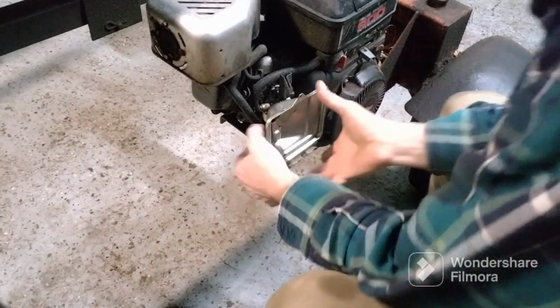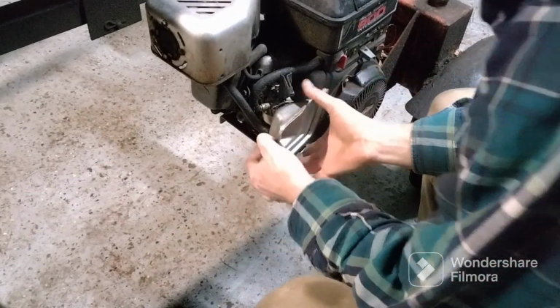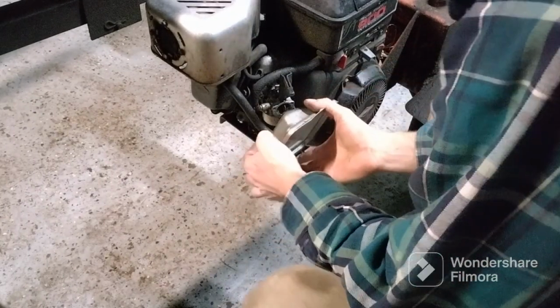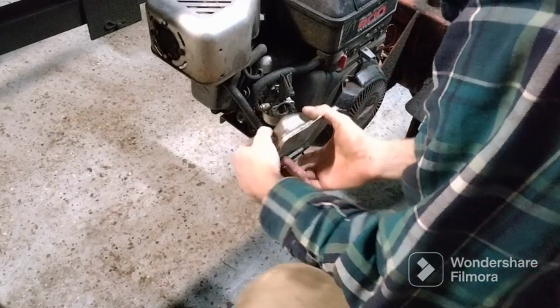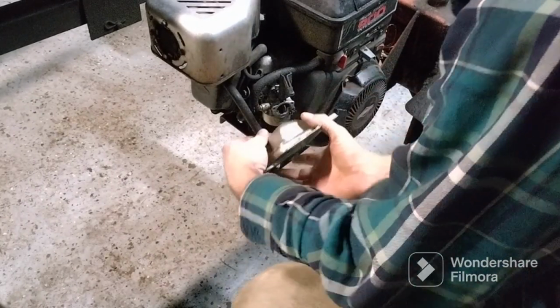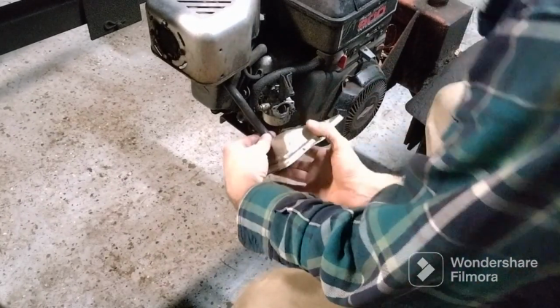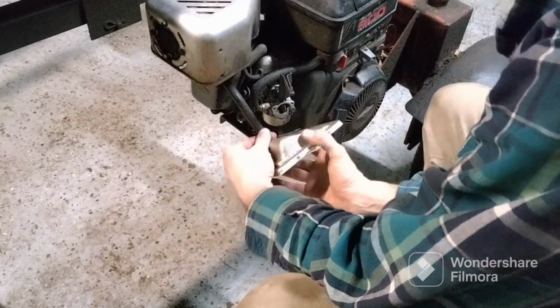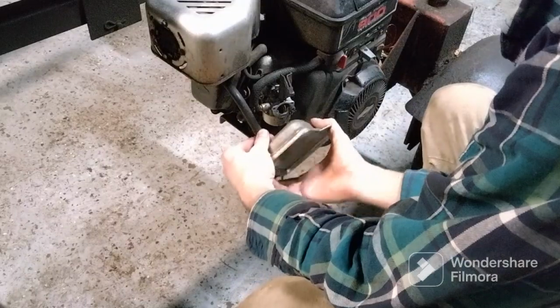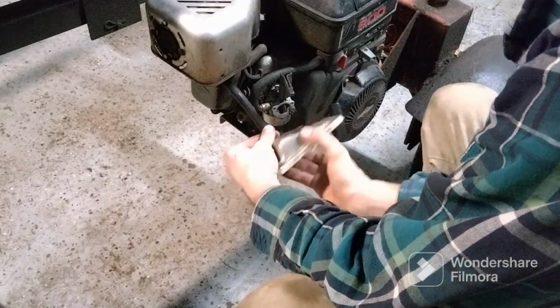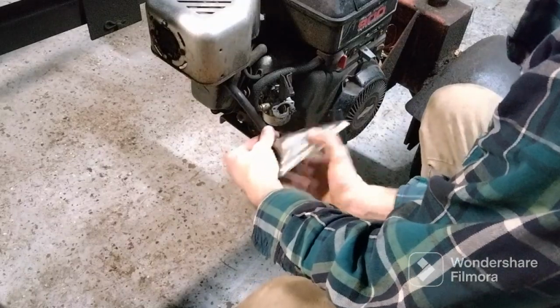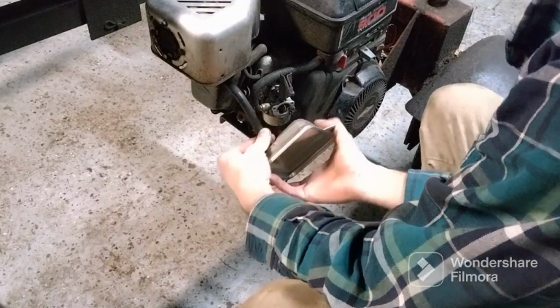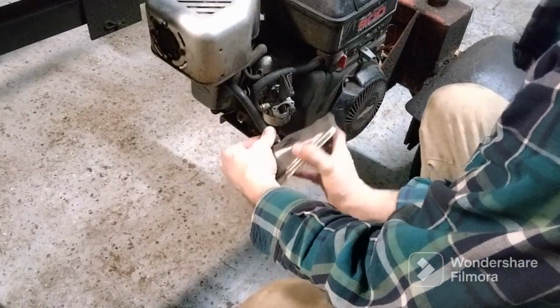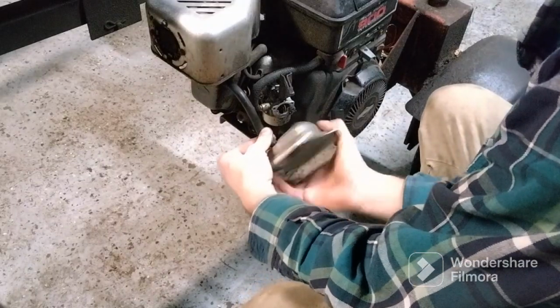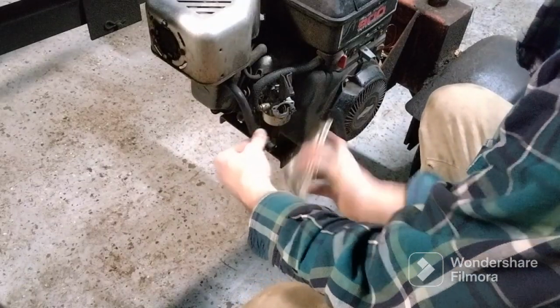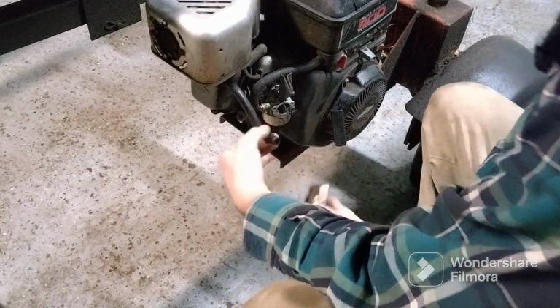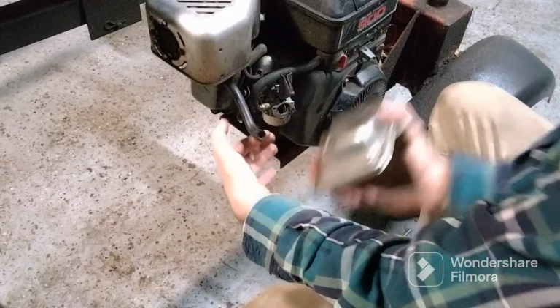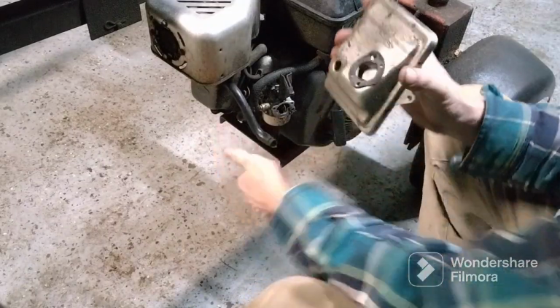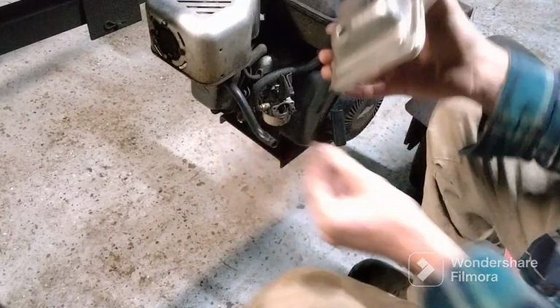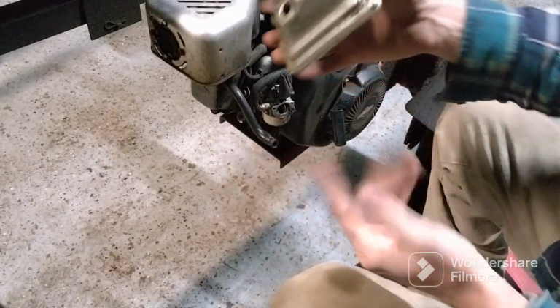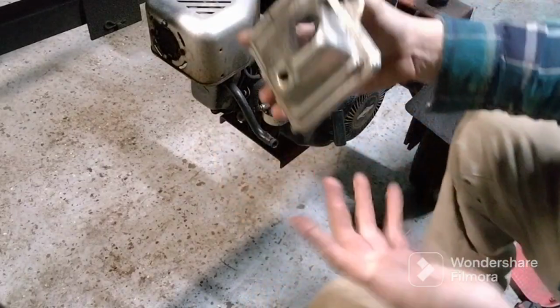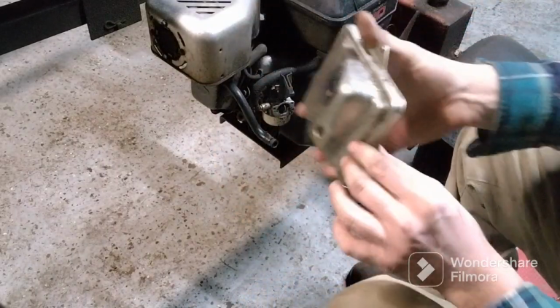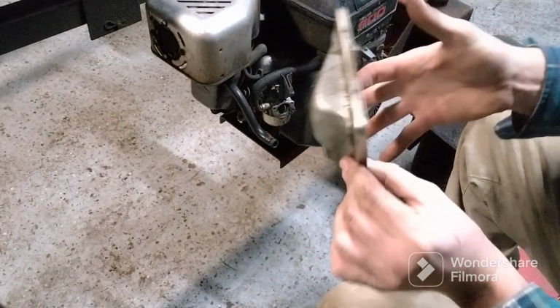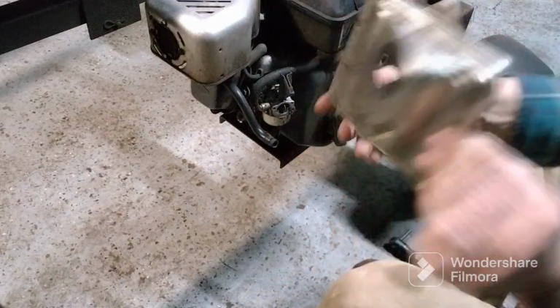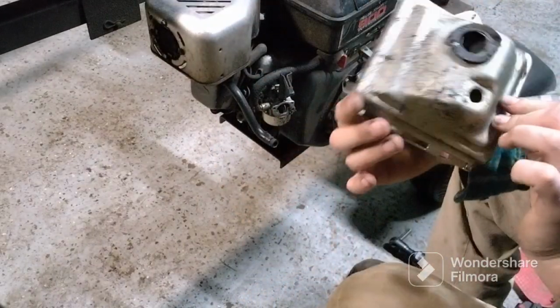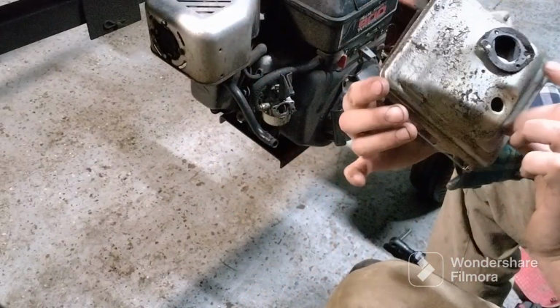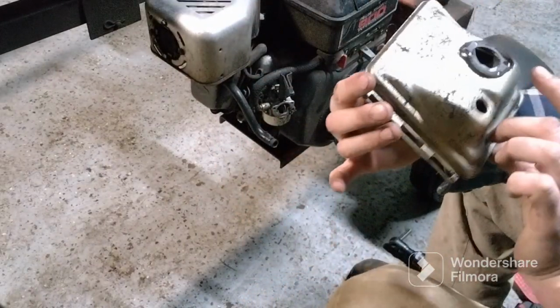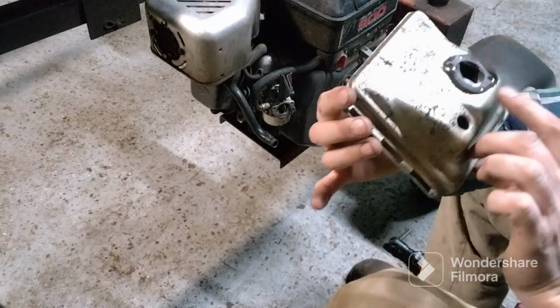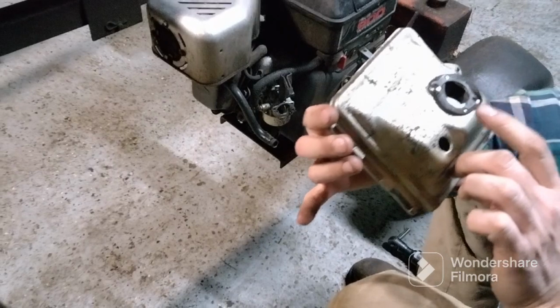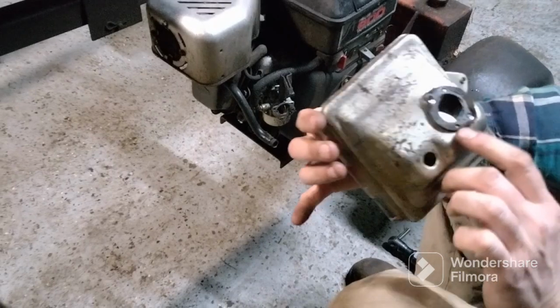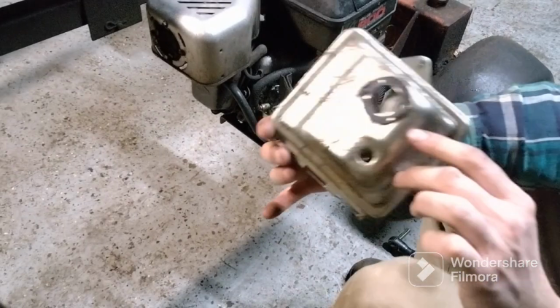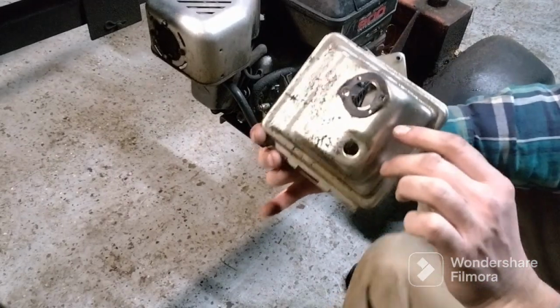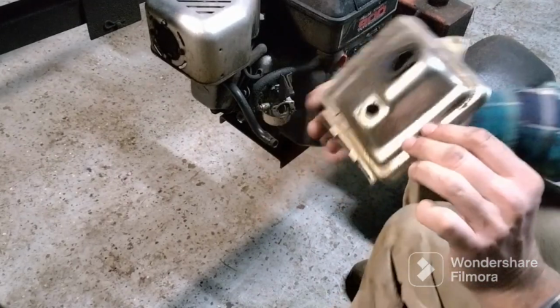Then there's a vent tube back here you have to pull off - like that. There's a gasket on the back so don't lose that.